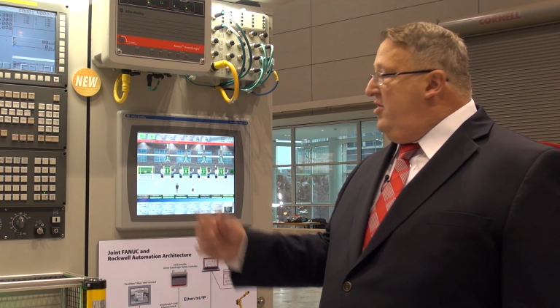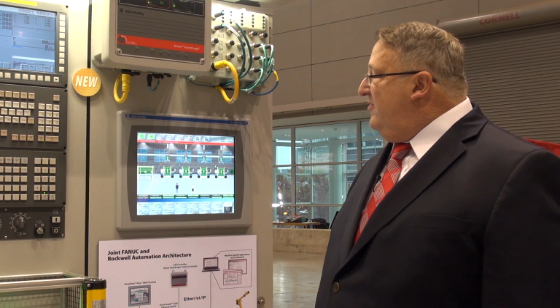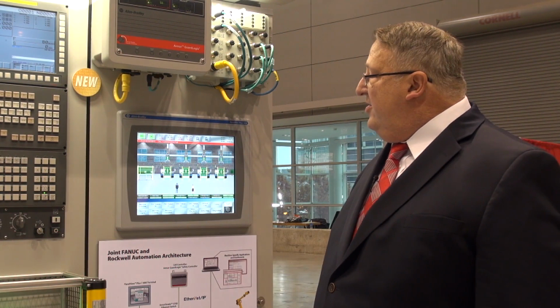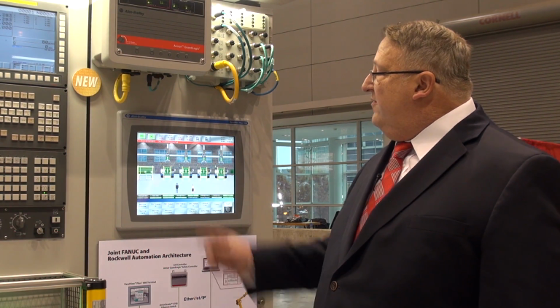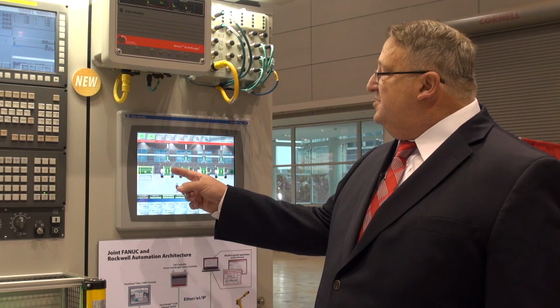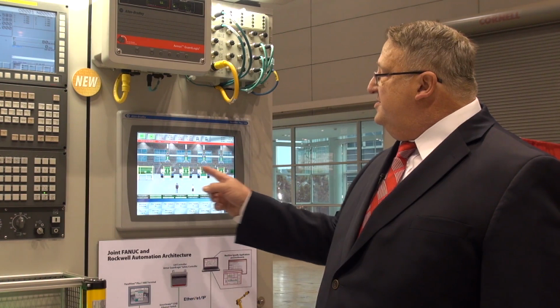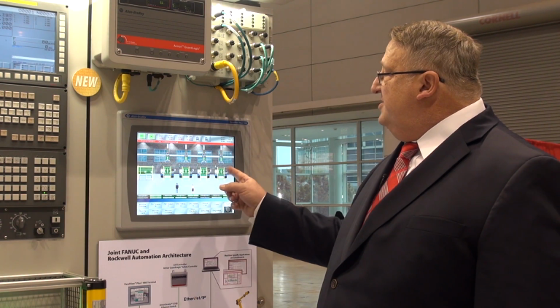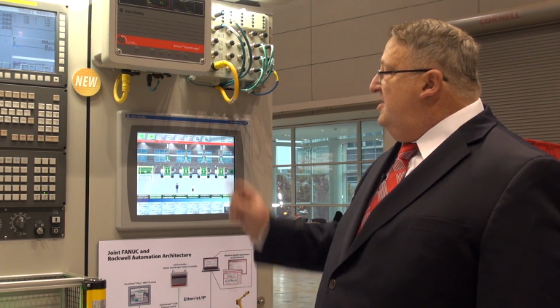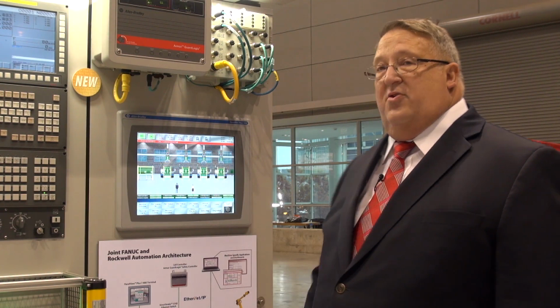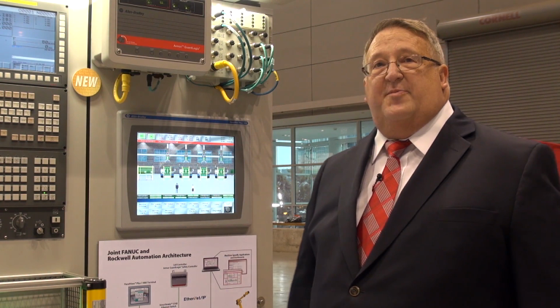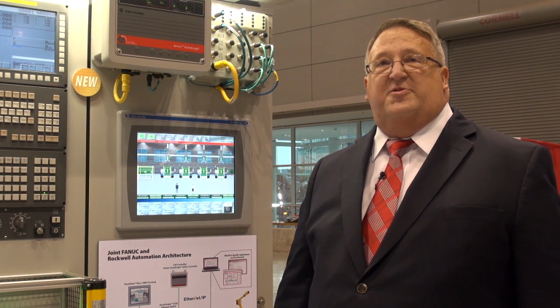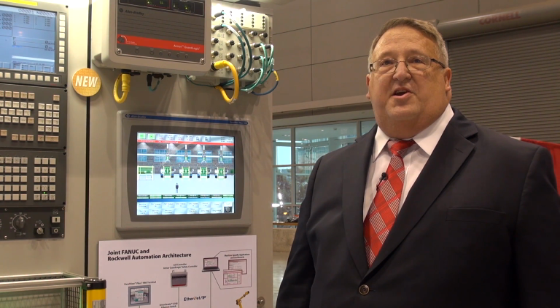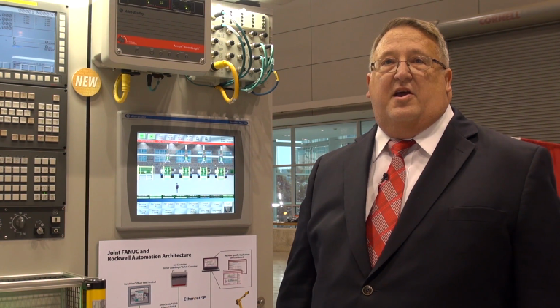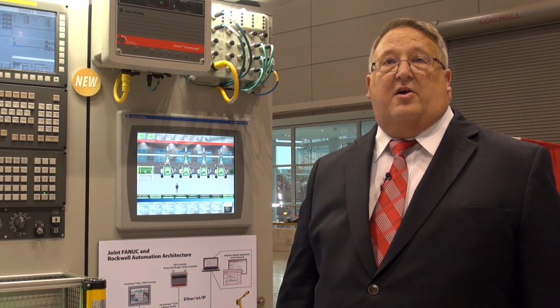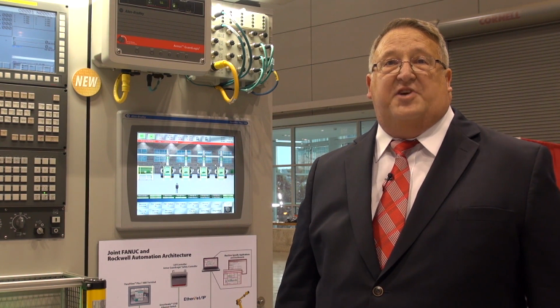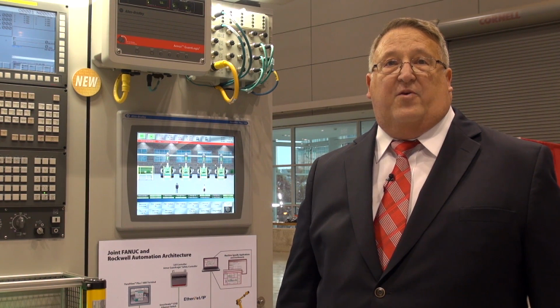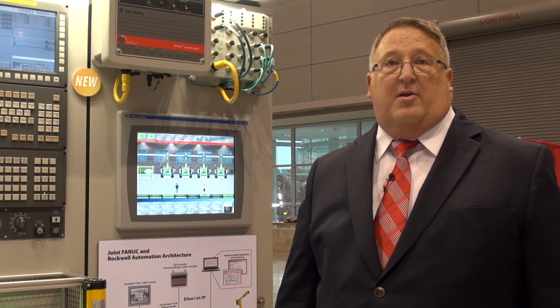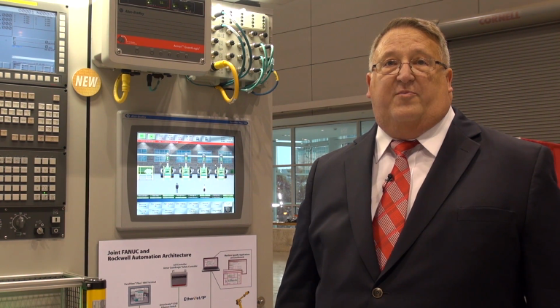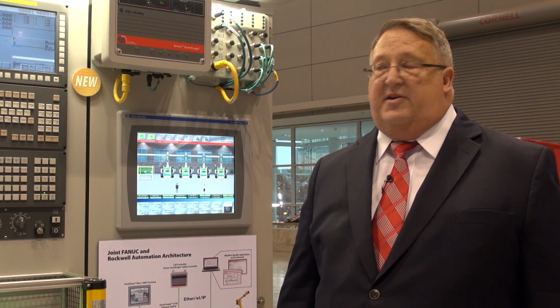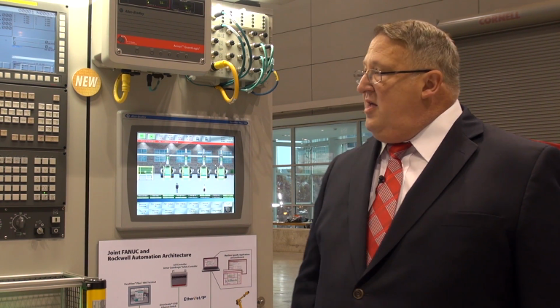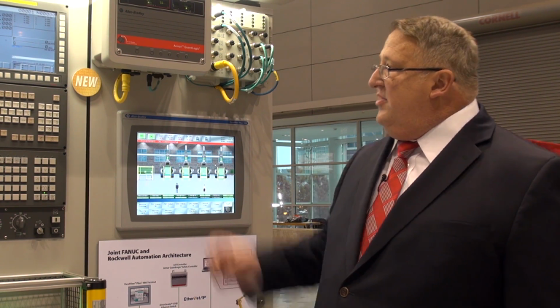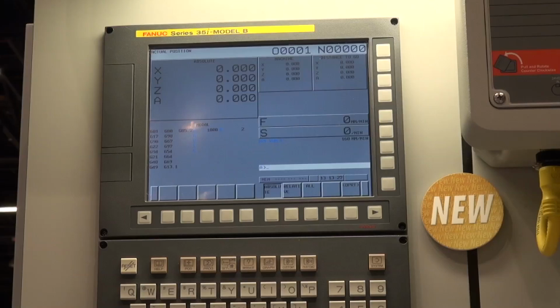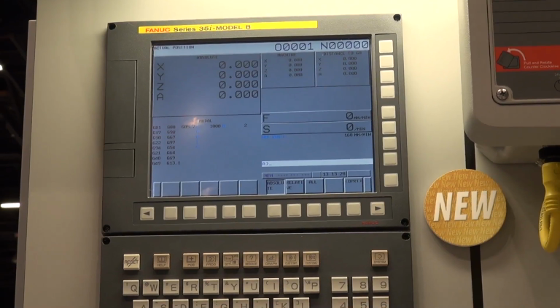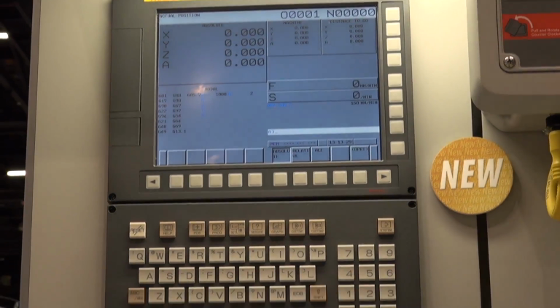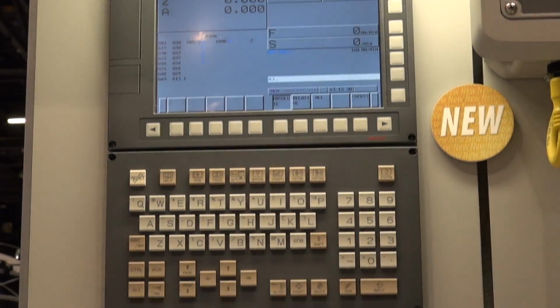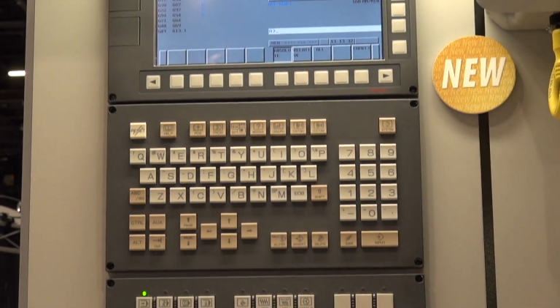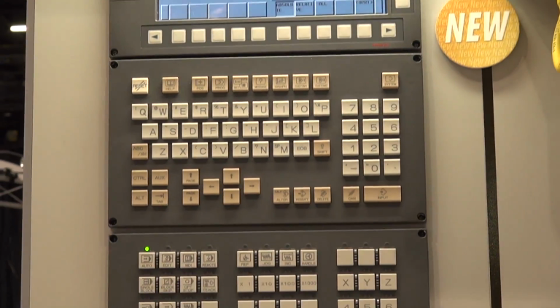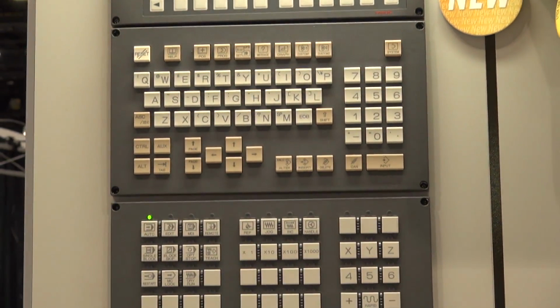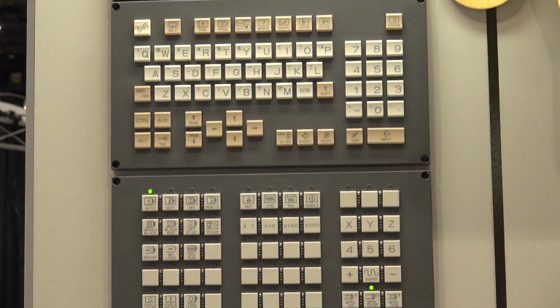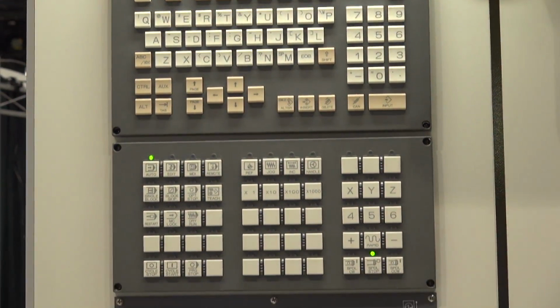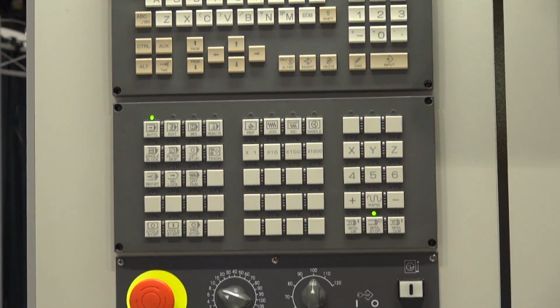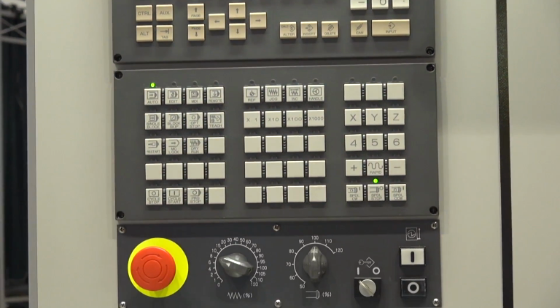What we've got here are four CNCs doing a typical machining on a crankshaft for an automotive plant. This CNC right here represents the first station — it's a FANUC CNC.